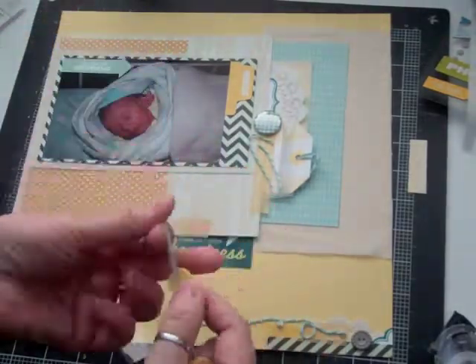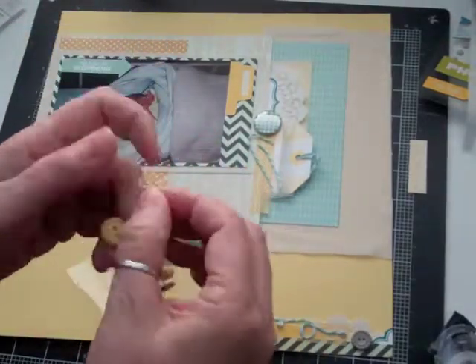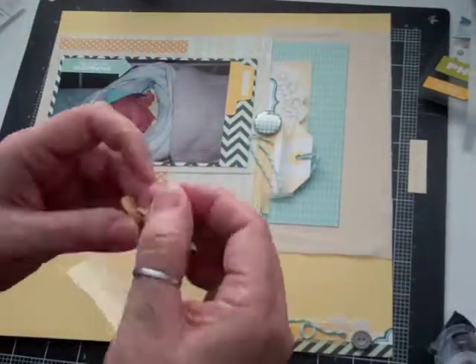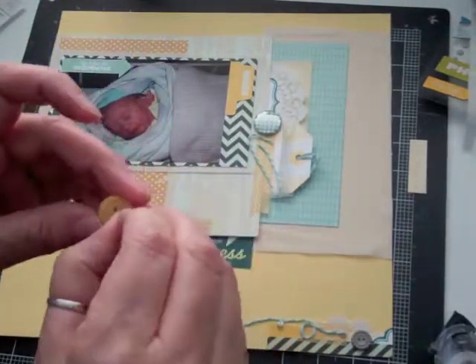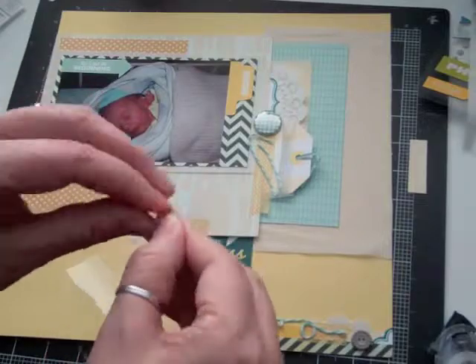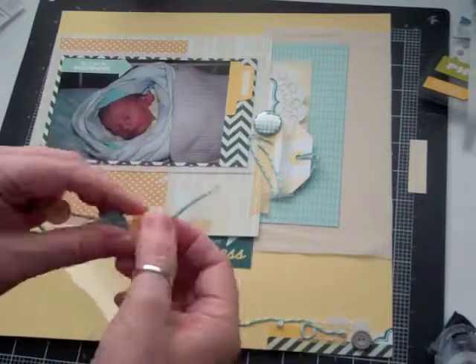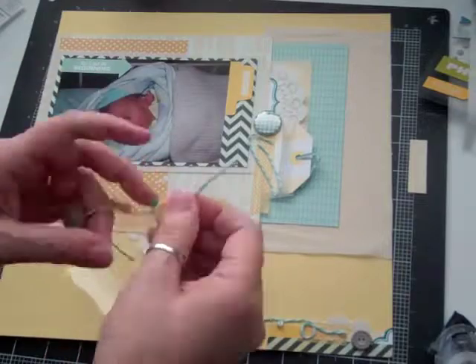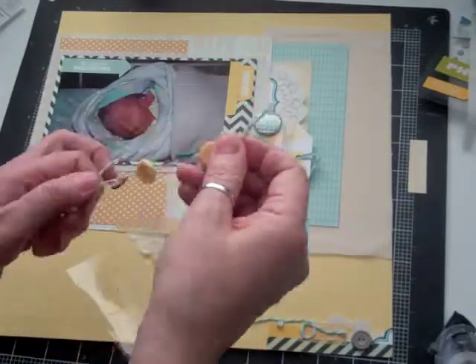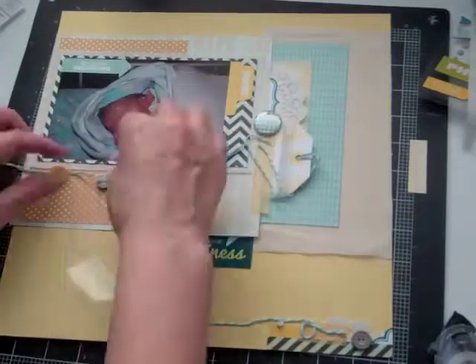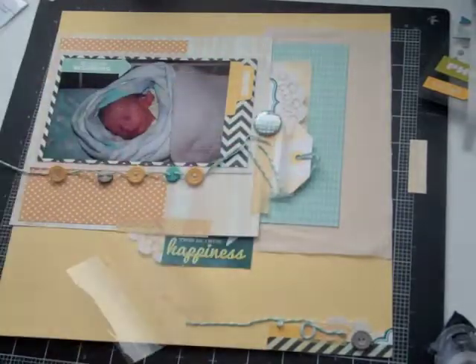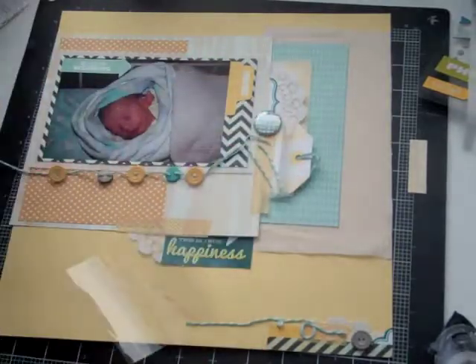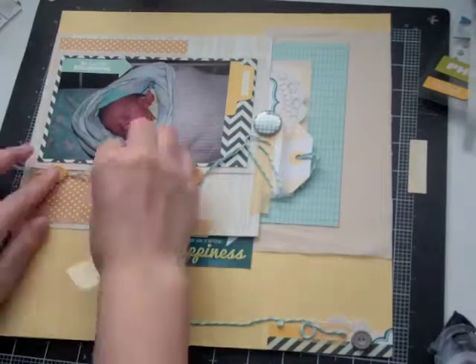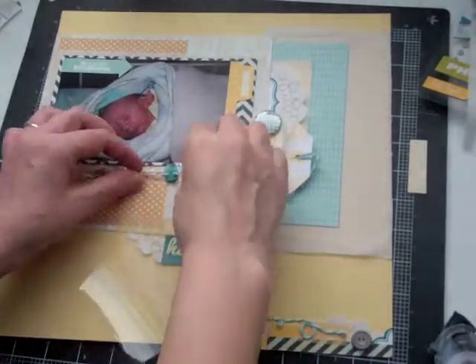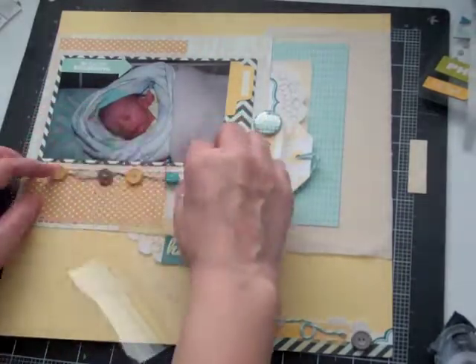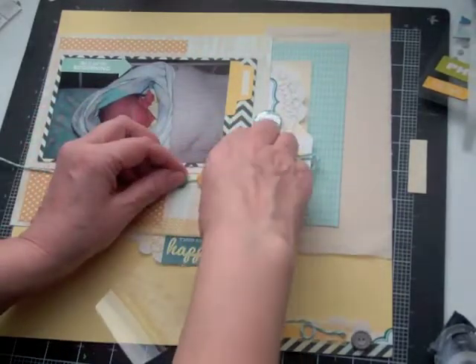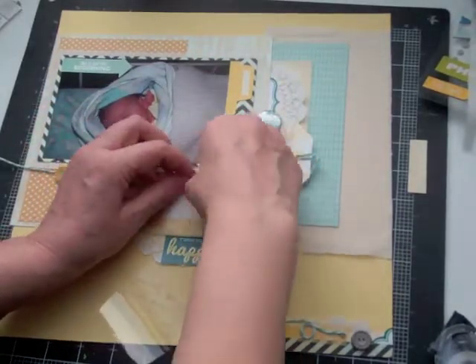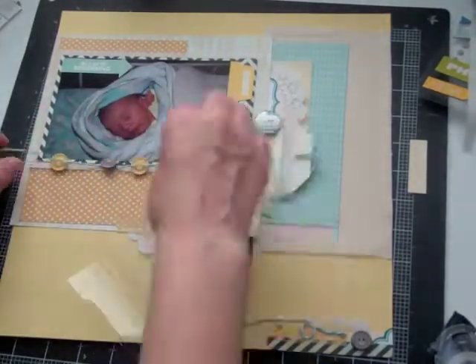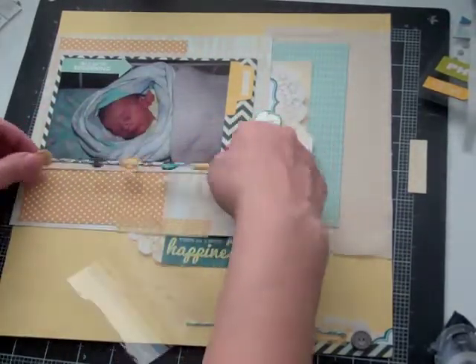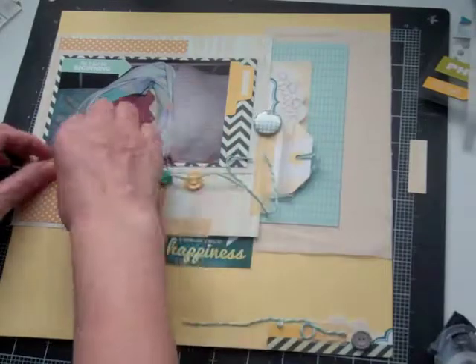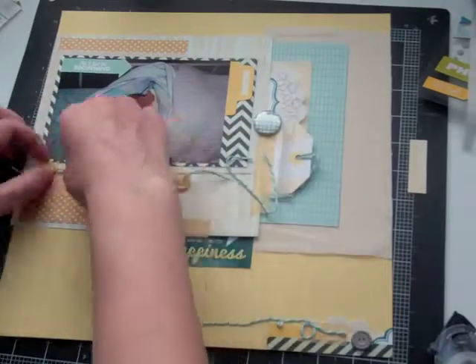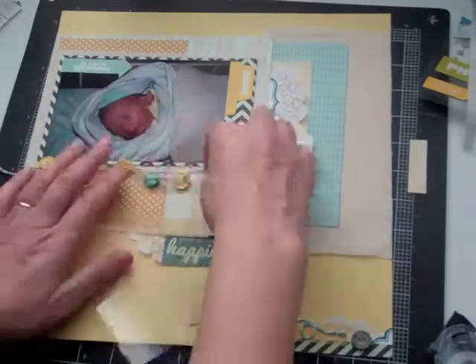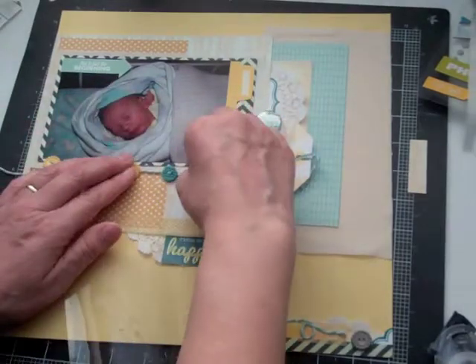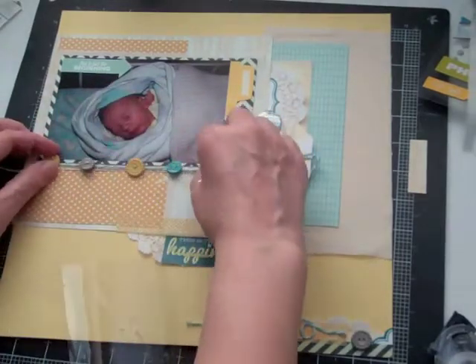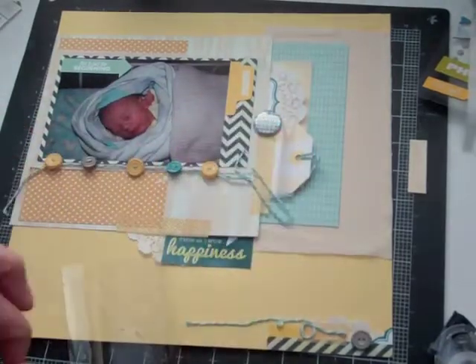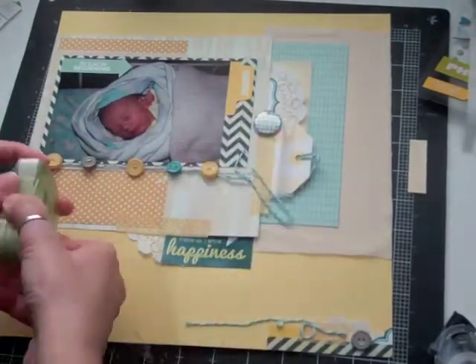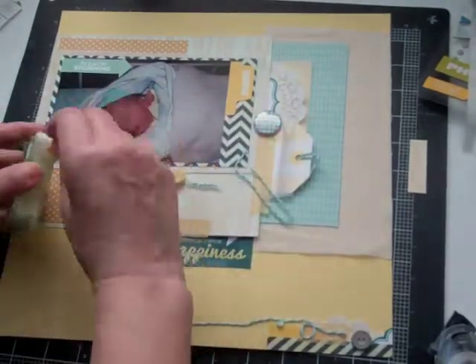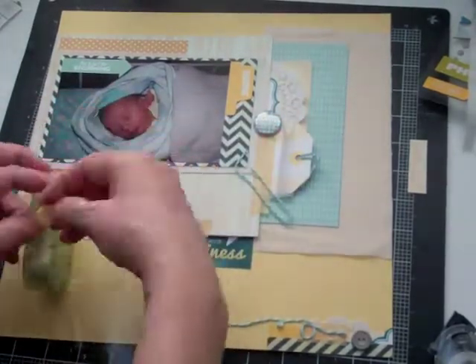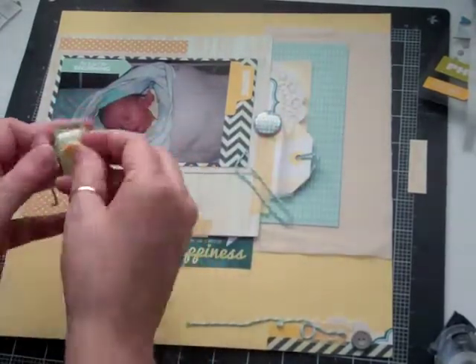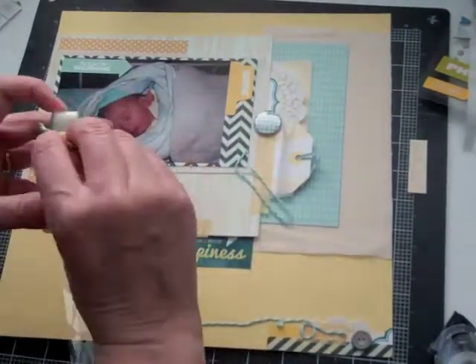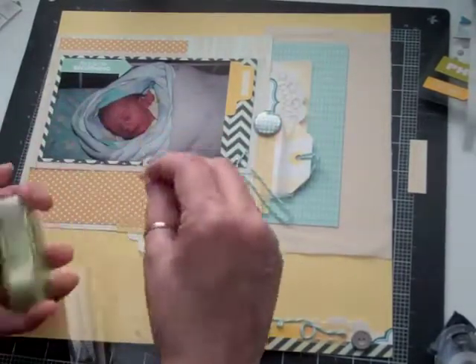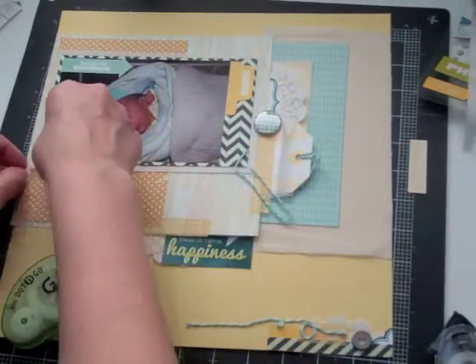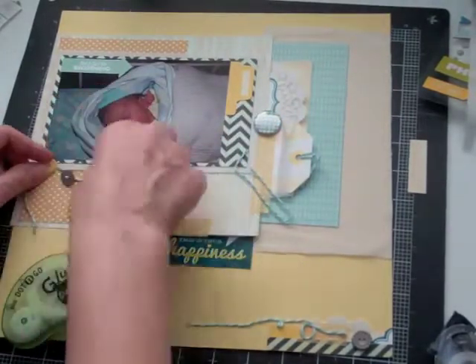I'm going to string those five buttons, and then I'm going to just hang them underneath the photo, and I'm going to put a glue dot in behind each button and glue them down.